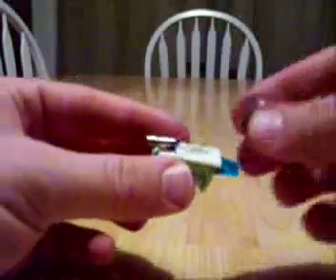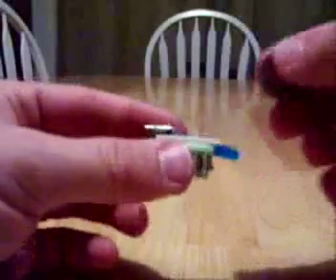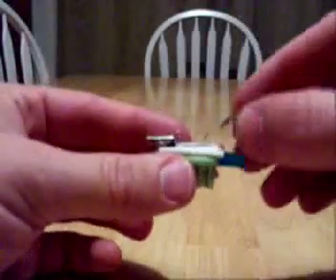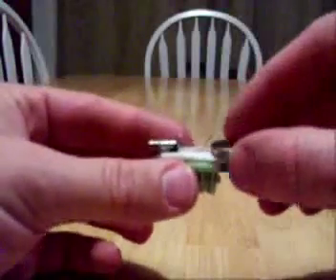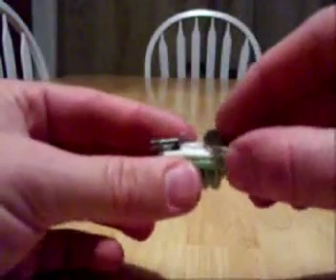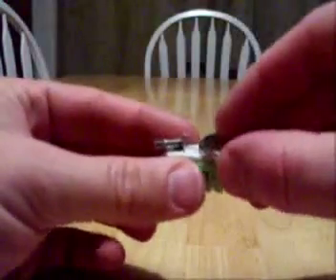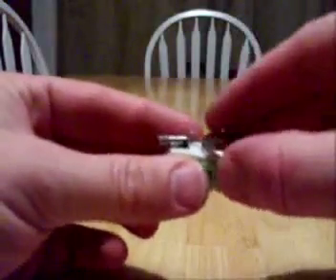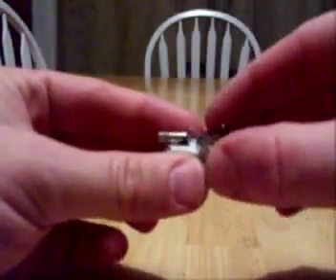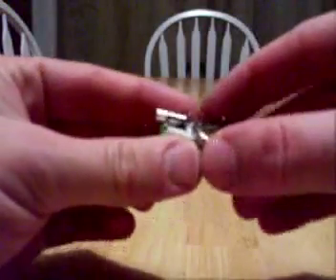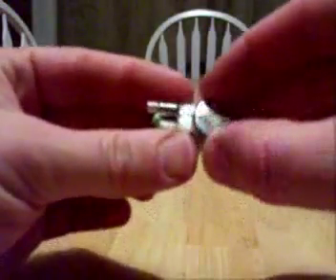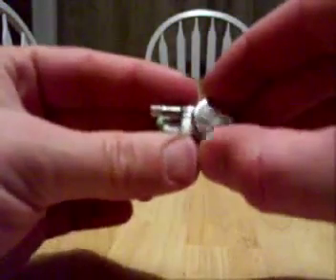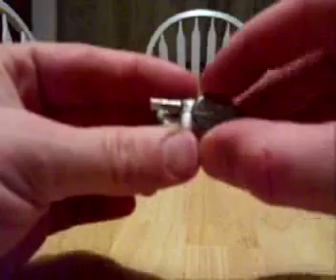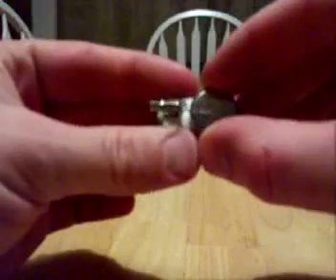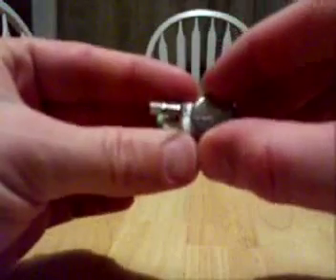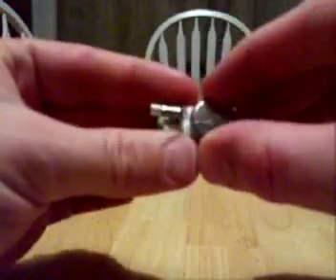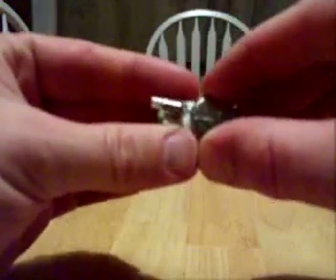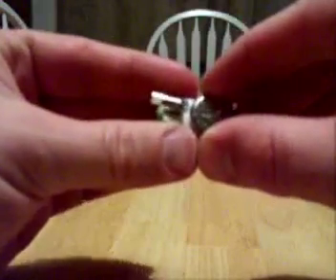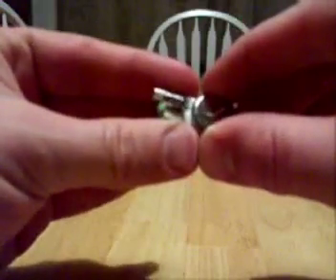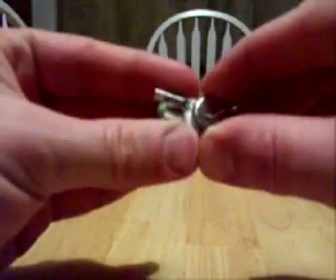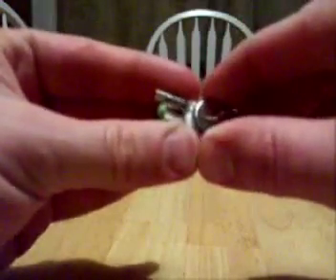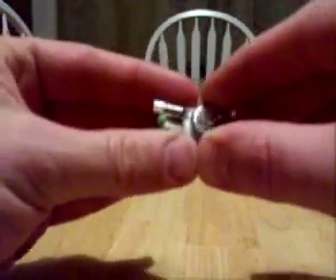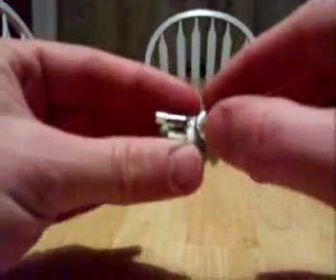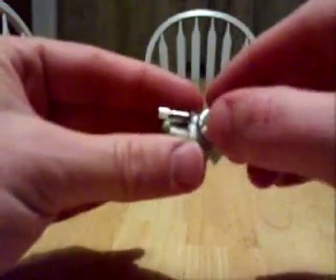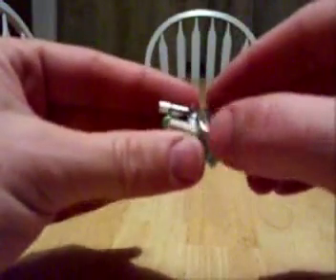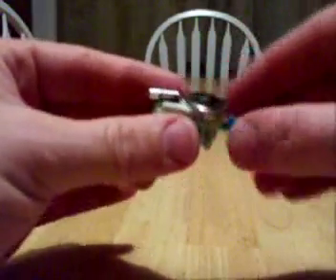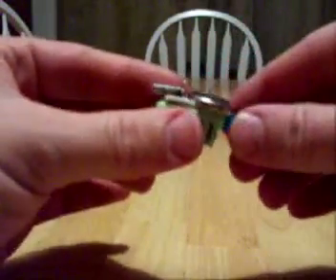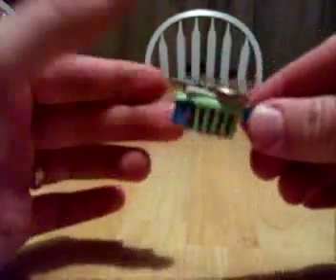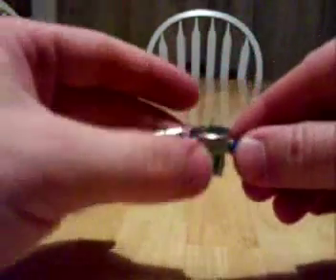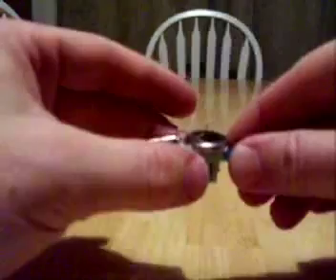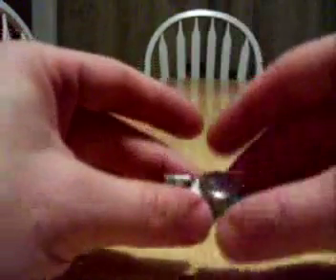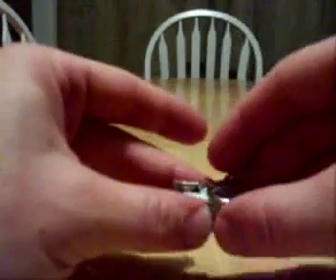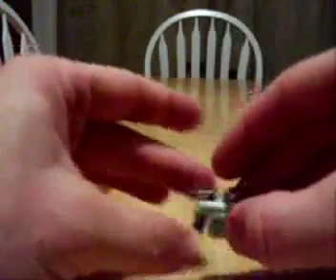We'll go ahead and slip in the battery. Make sure you get it centered on there, because it'll throw the balance off. And it's running — here we go.